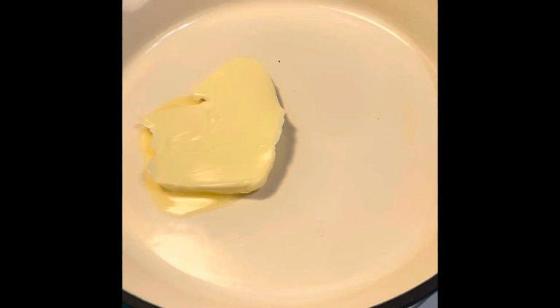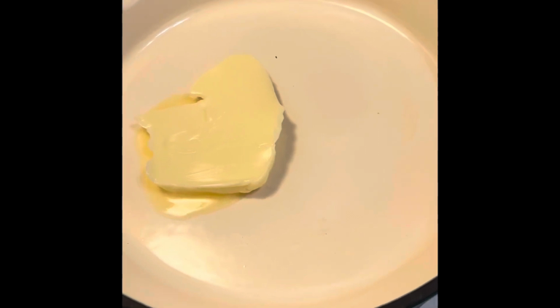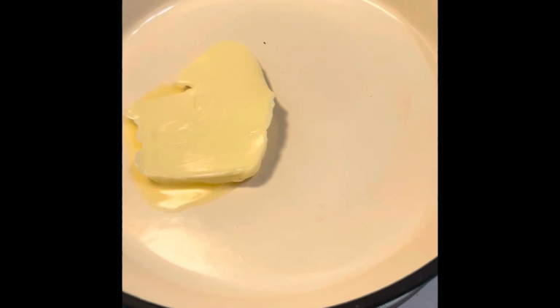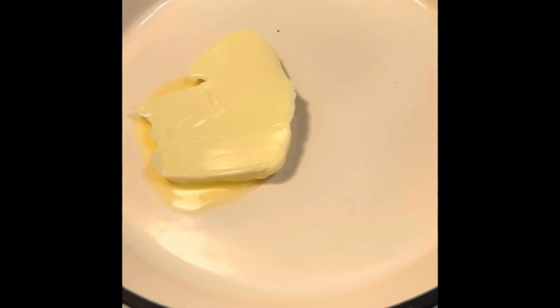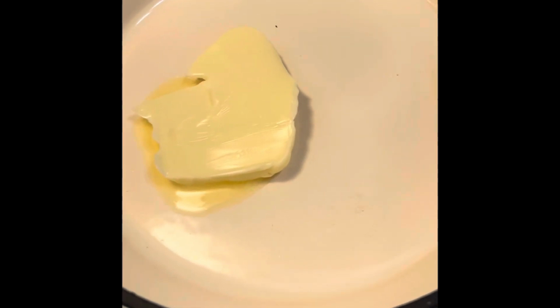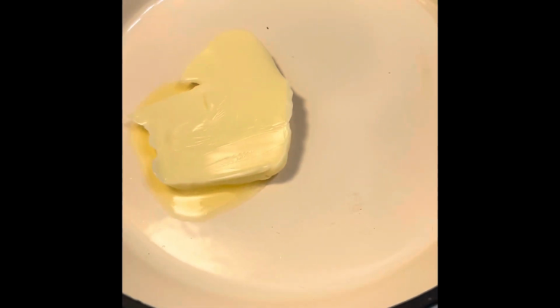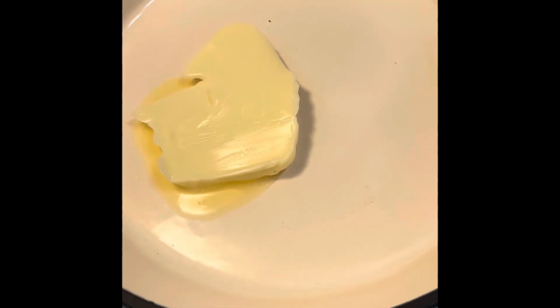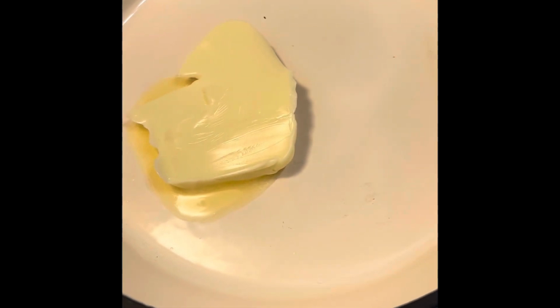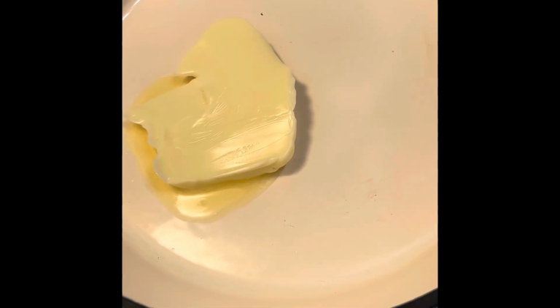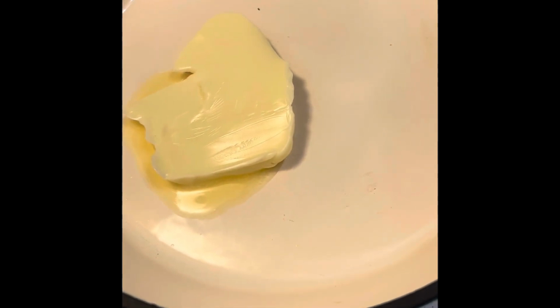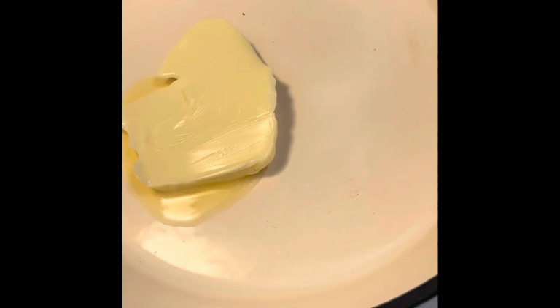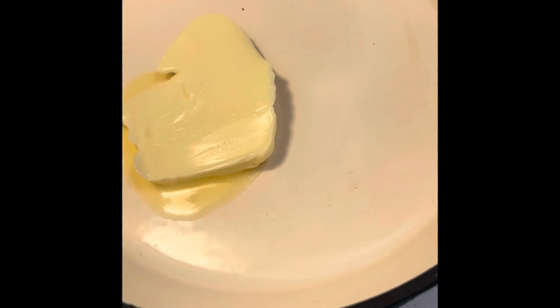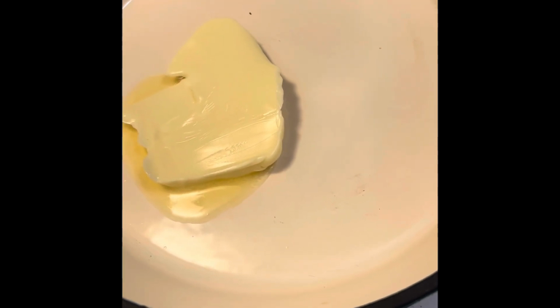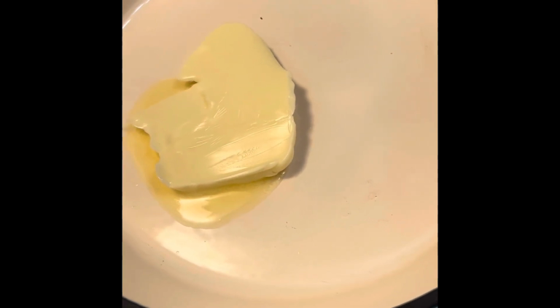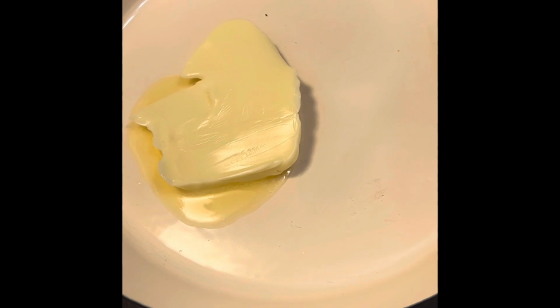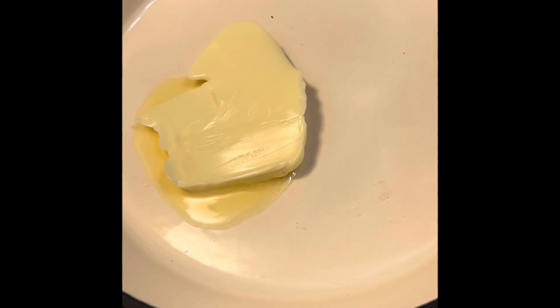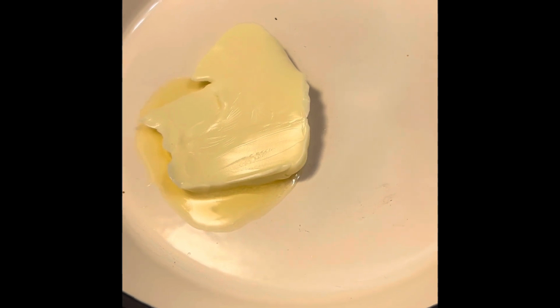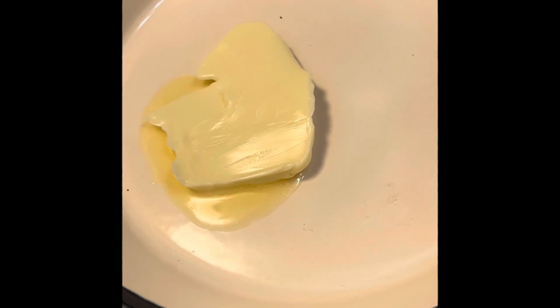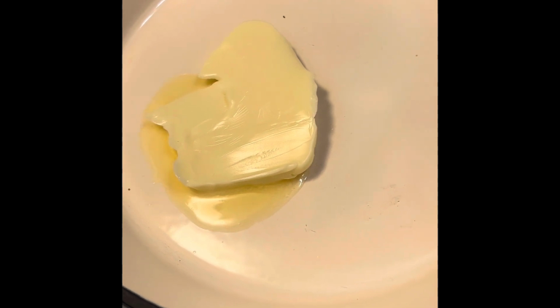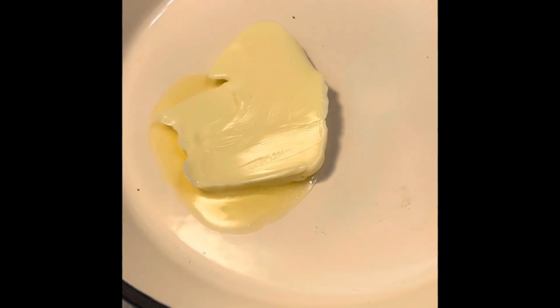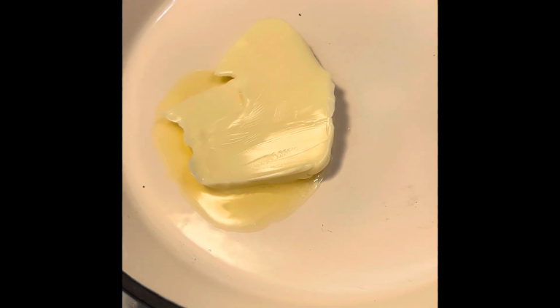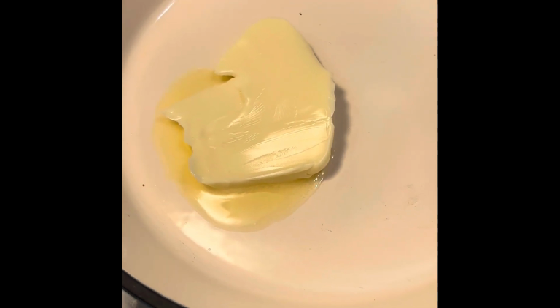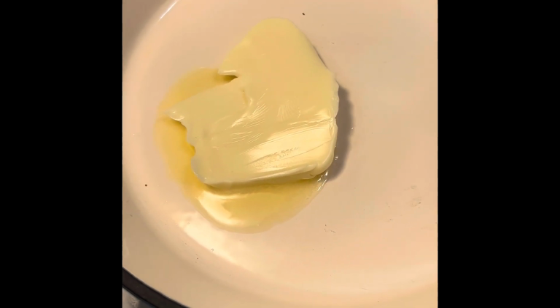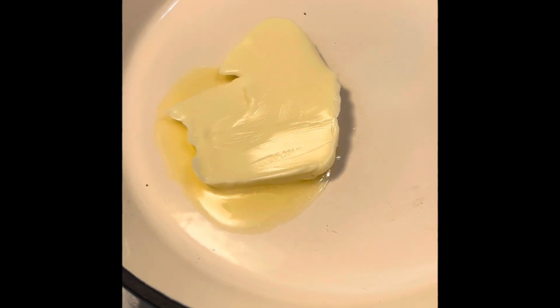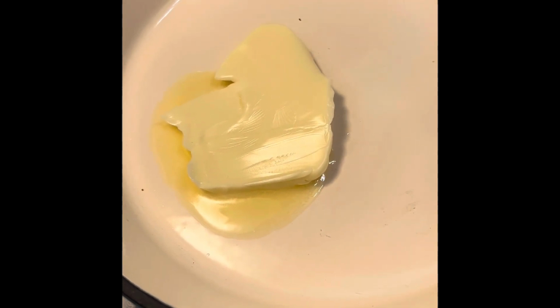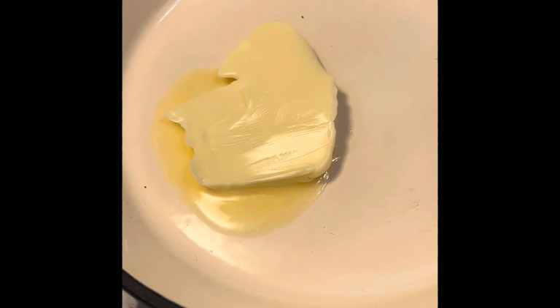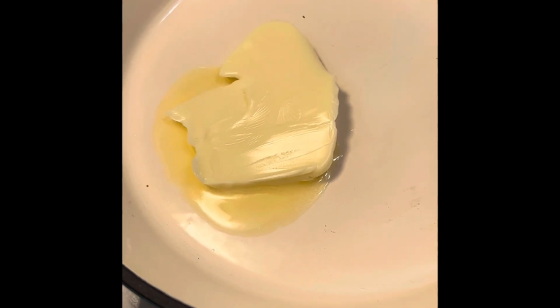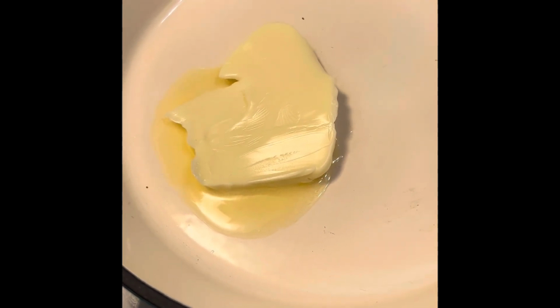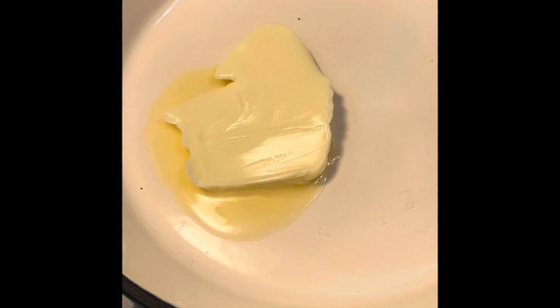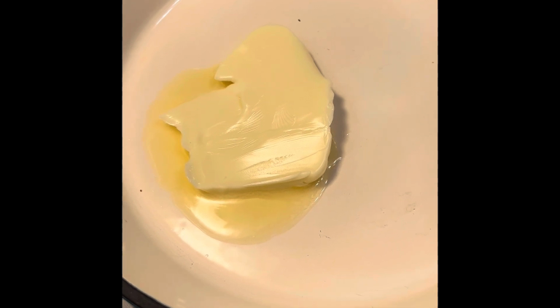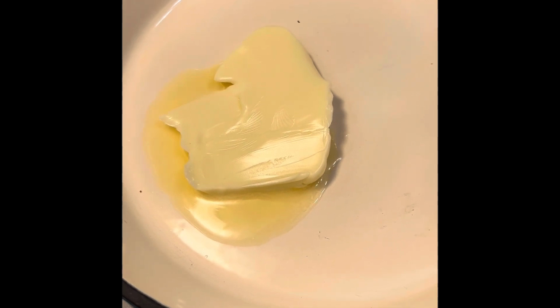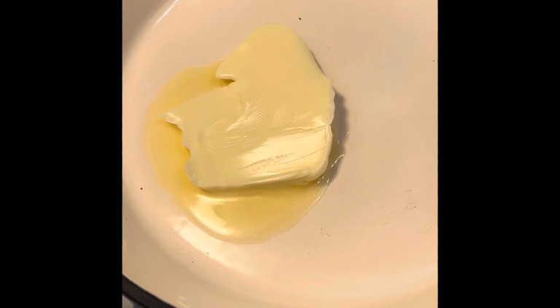In the frying pan, put butter to melt for a little bit — about two tablespoons of butter to melt.